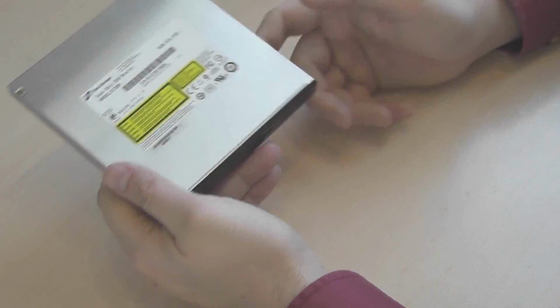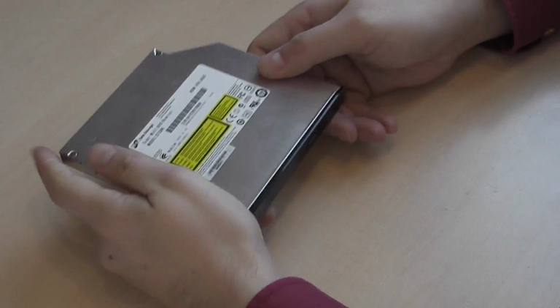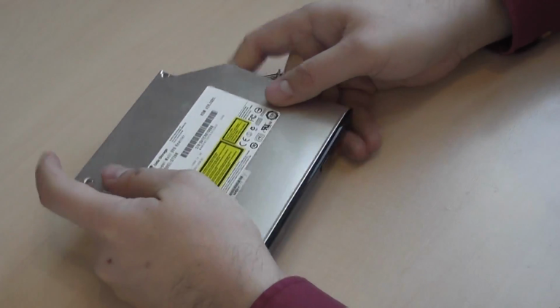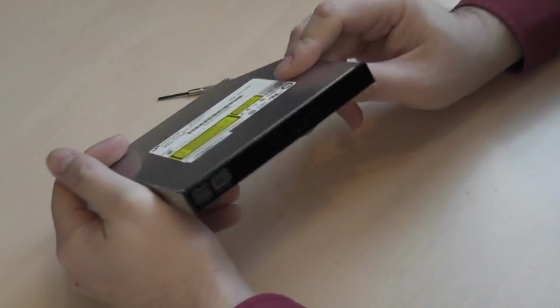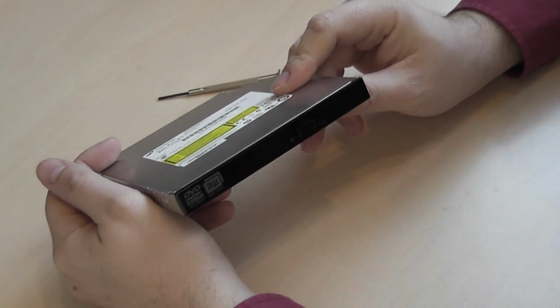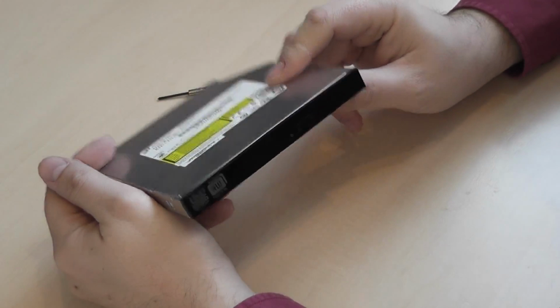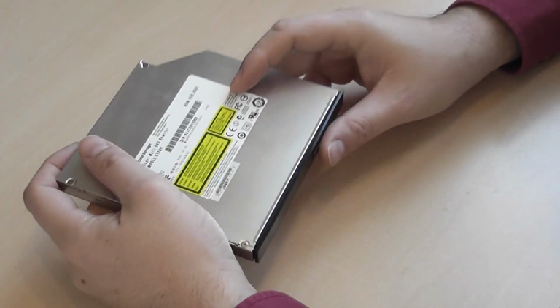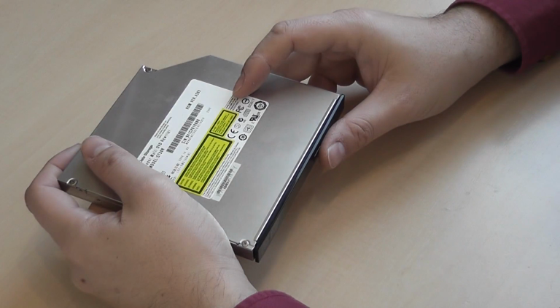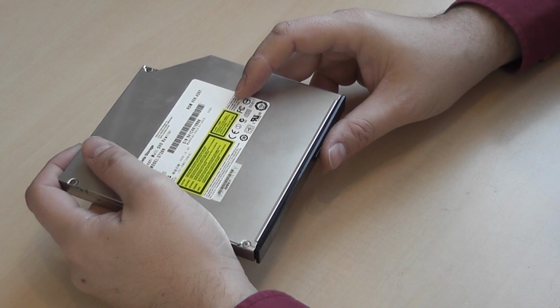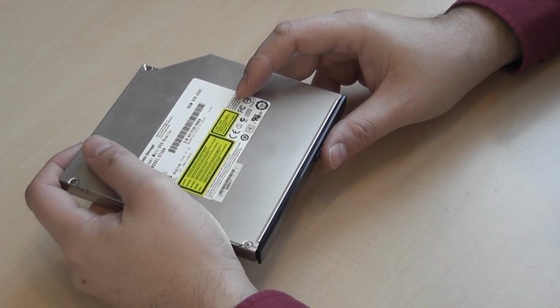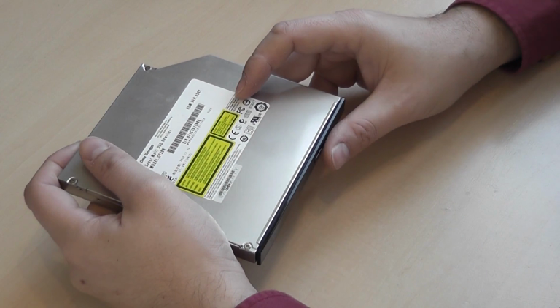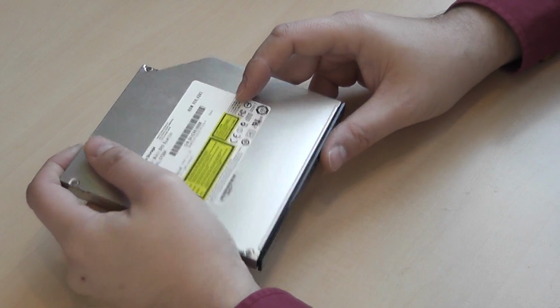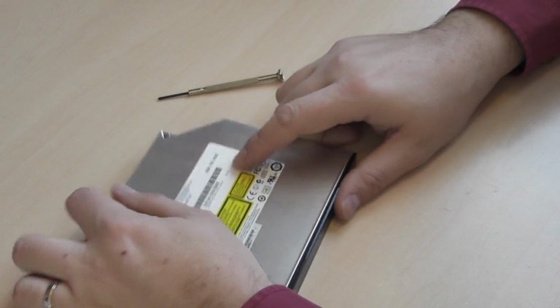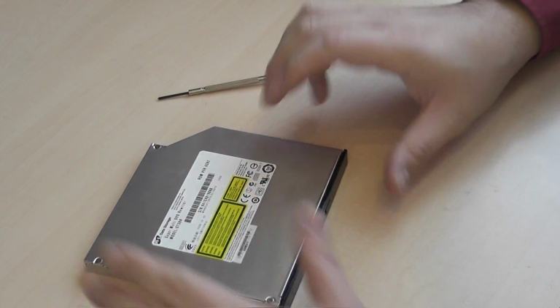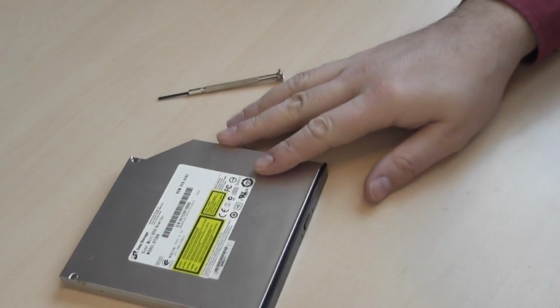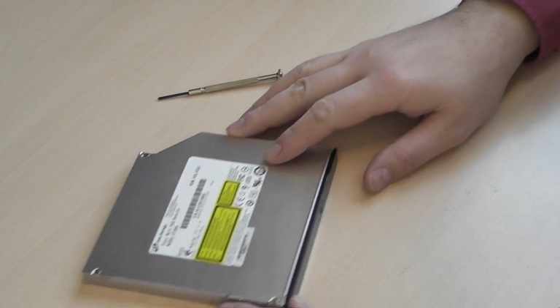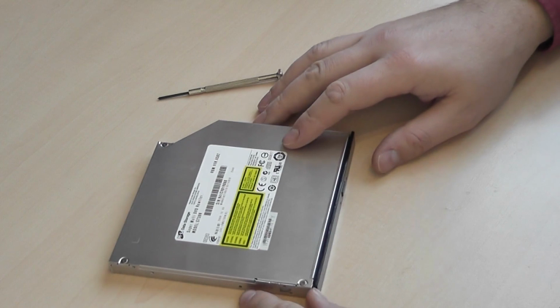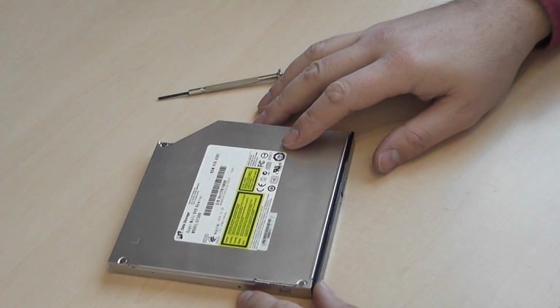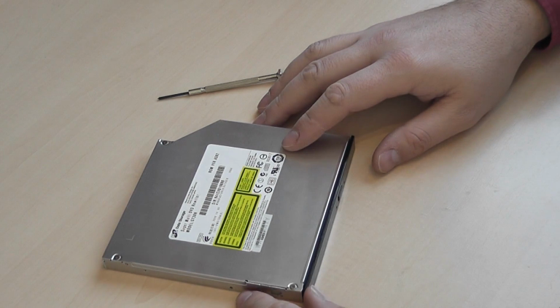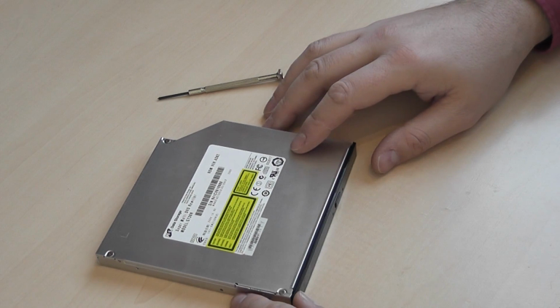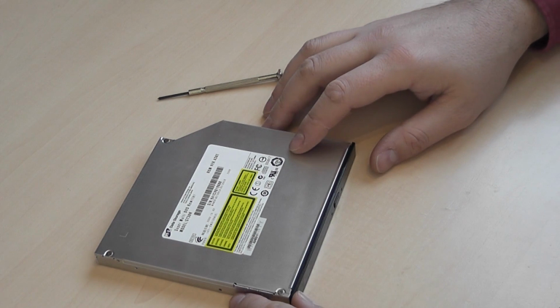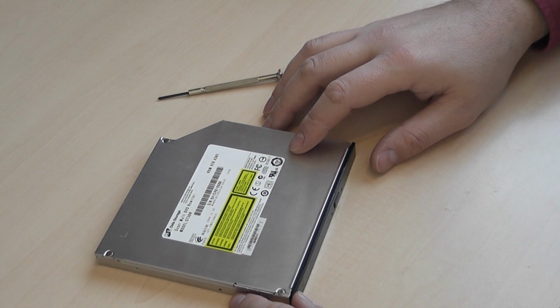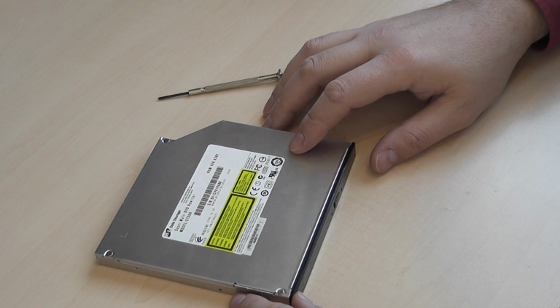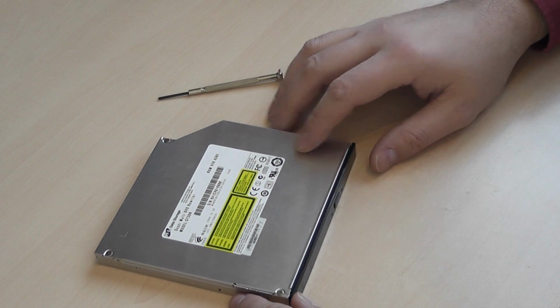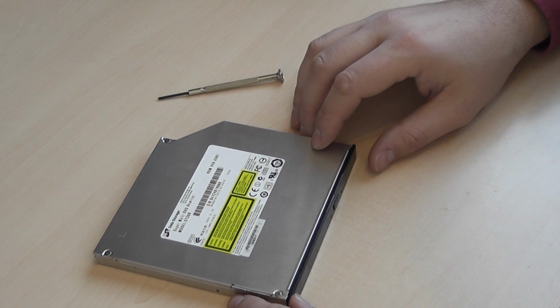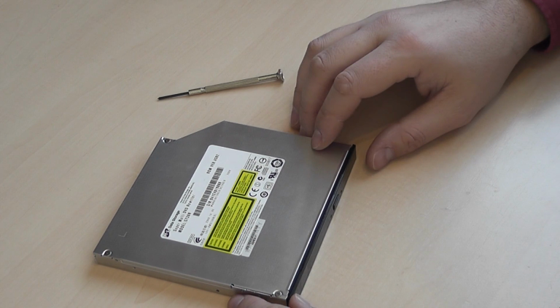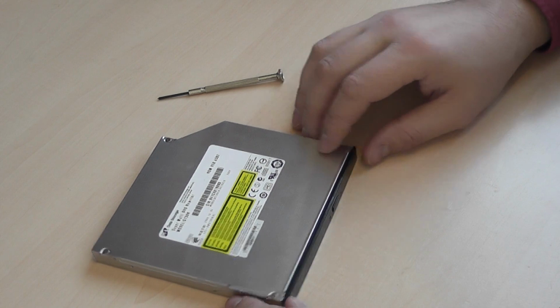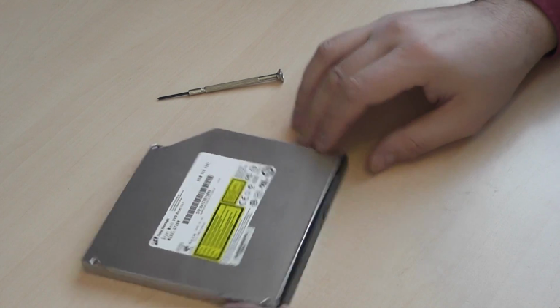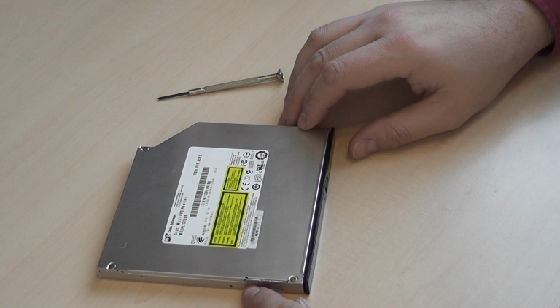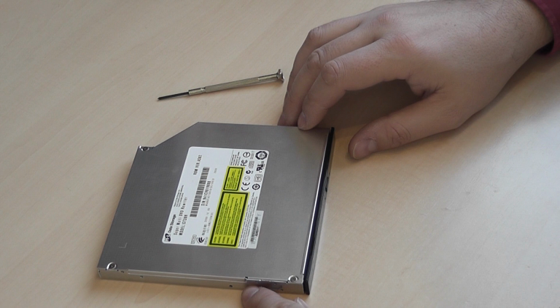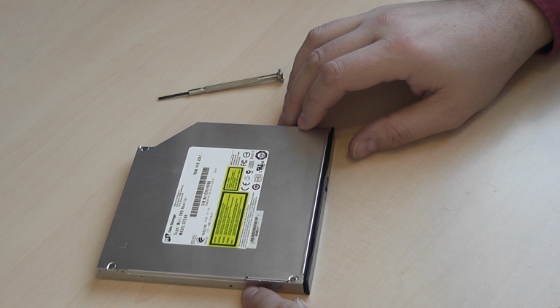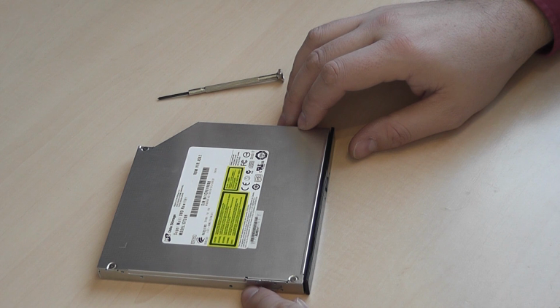And that's it! It worked for me and I hope it works for you as well. See you in the next episode where I will show you how to repair the same thing on the slot-in DVD reader. Bye for now!